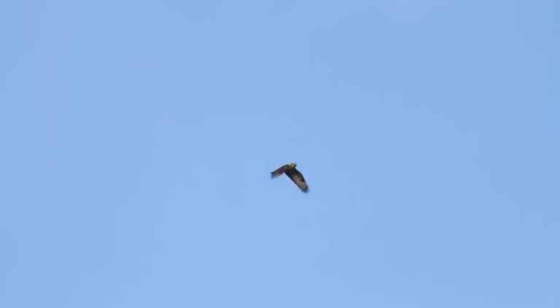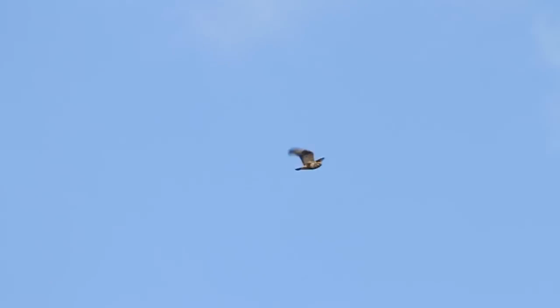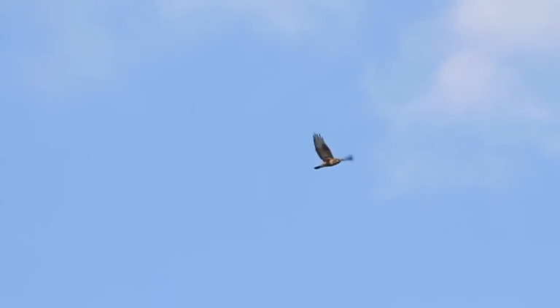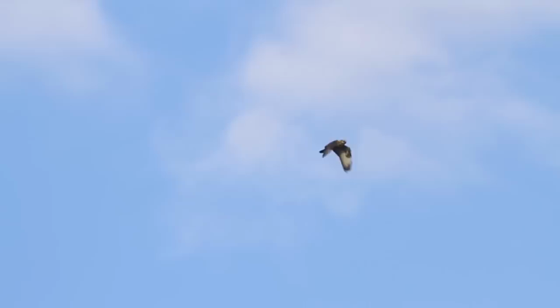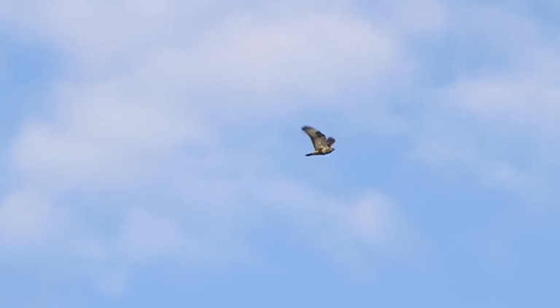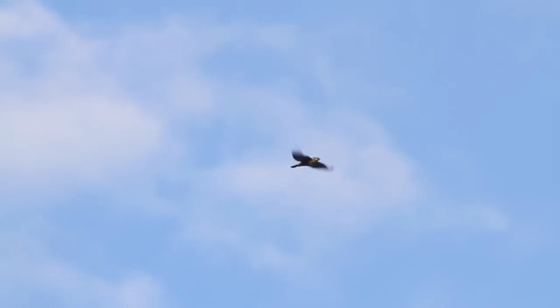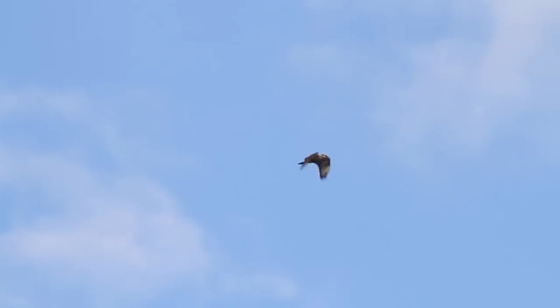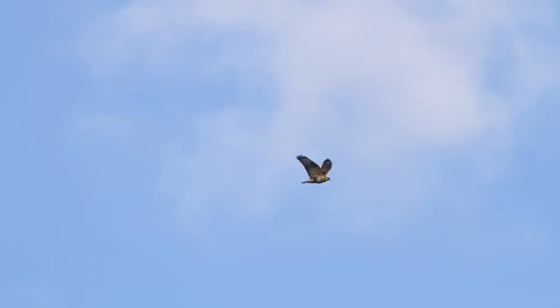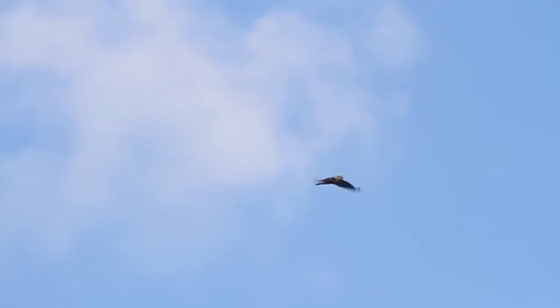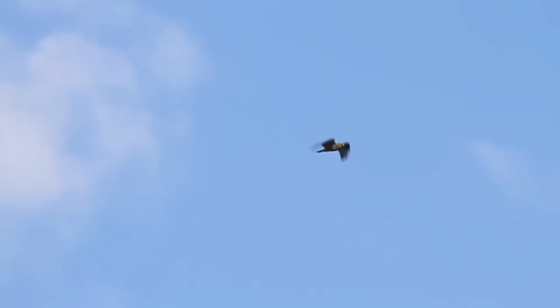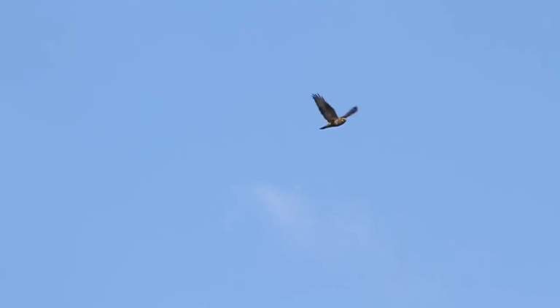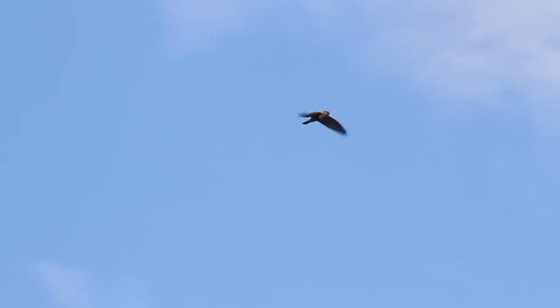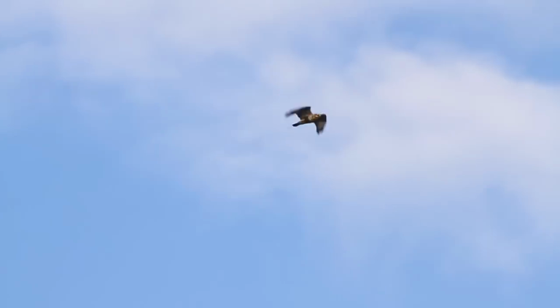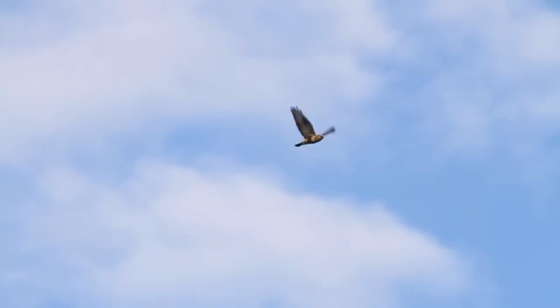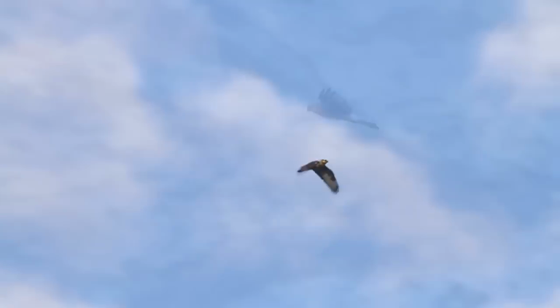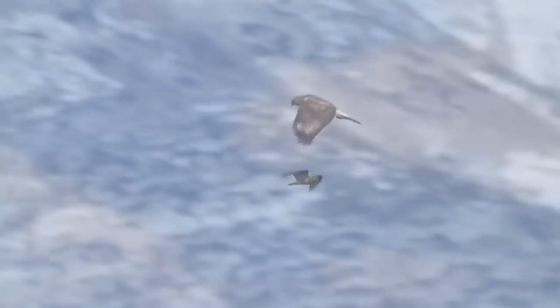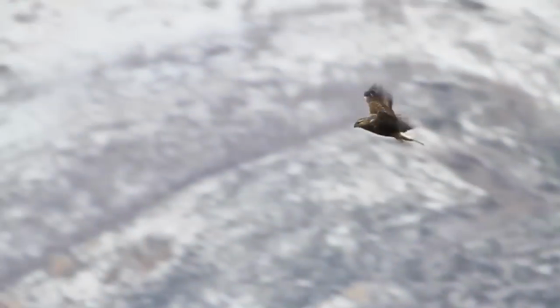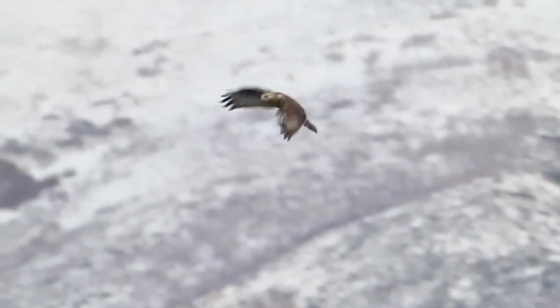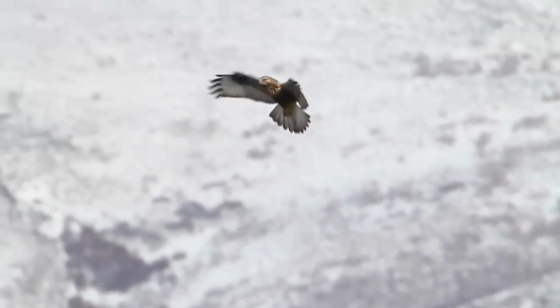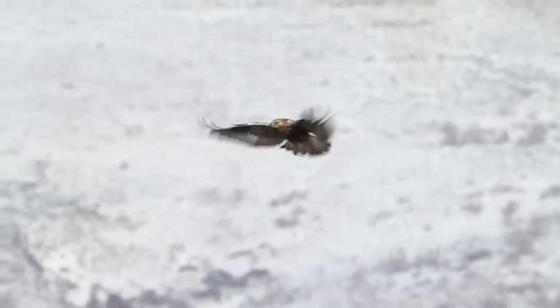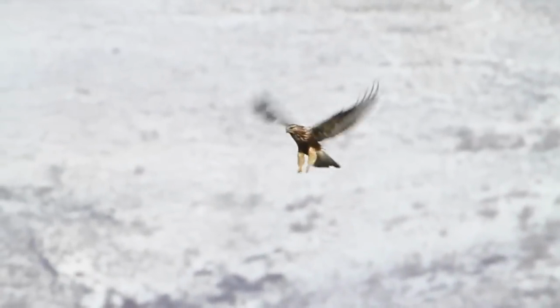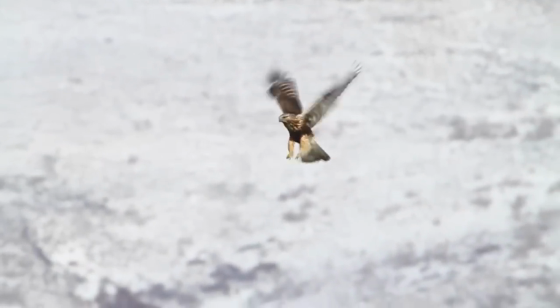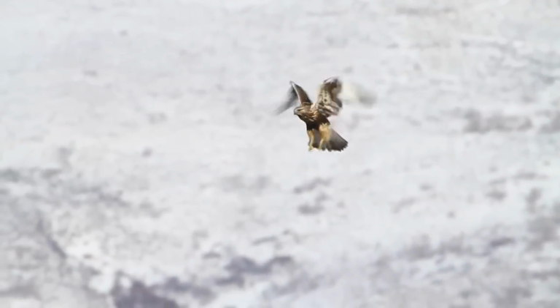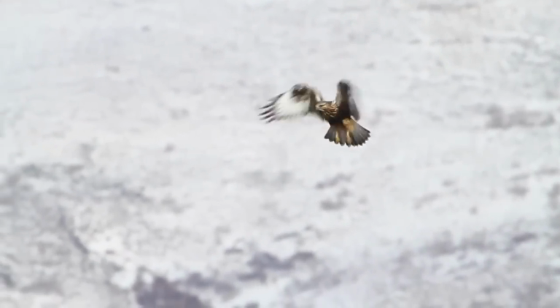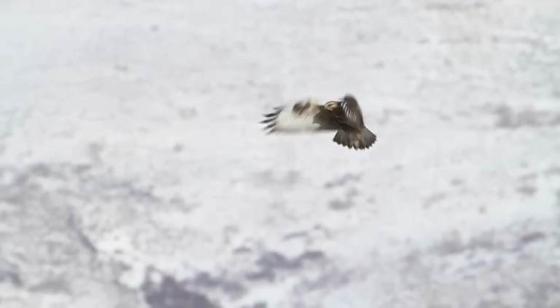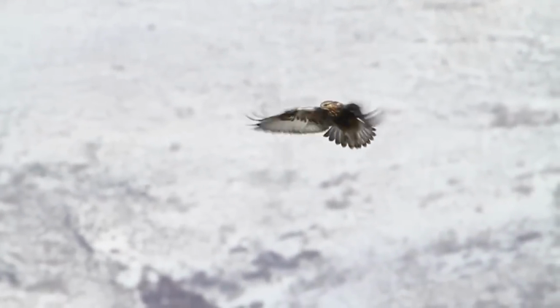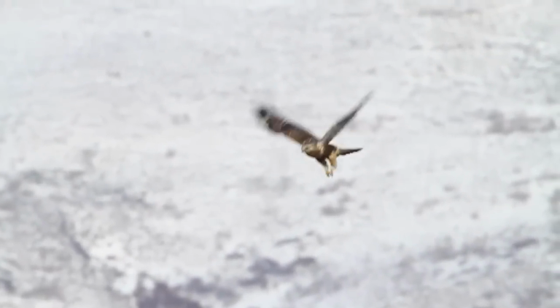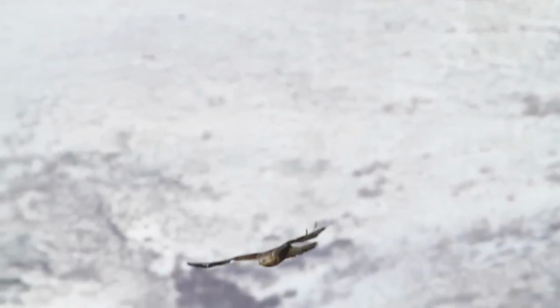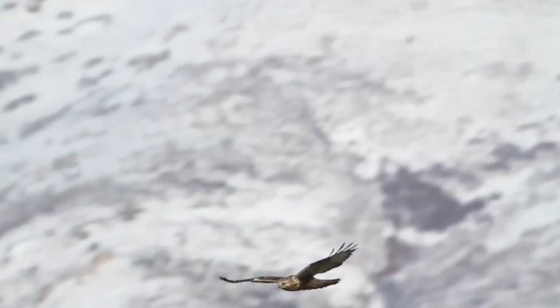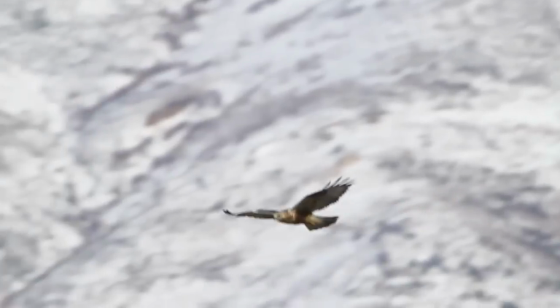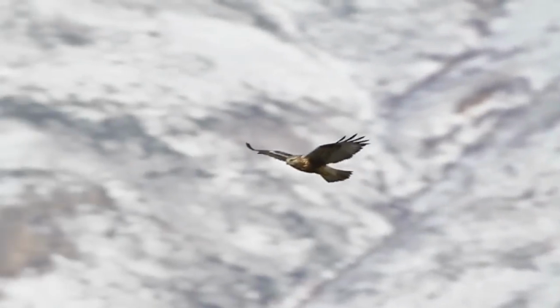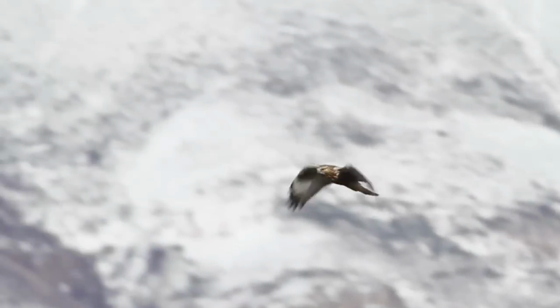Note the chesty look with the slim belly. Rough-legged hawks are known to hover as they hunt. See the black wrists and belly?